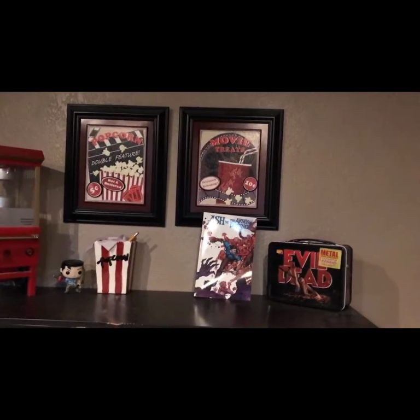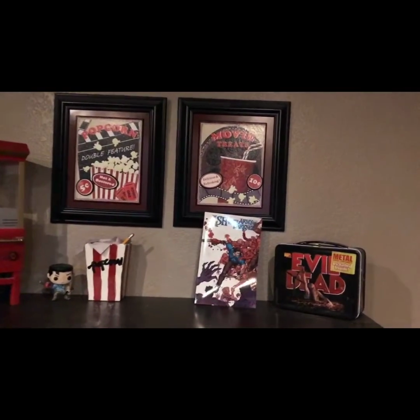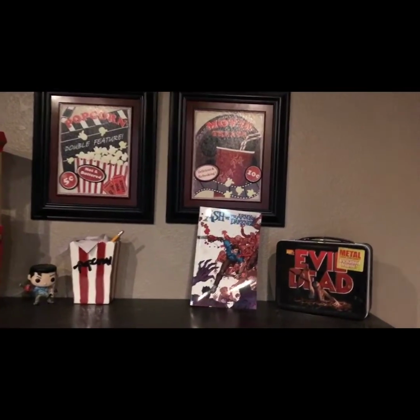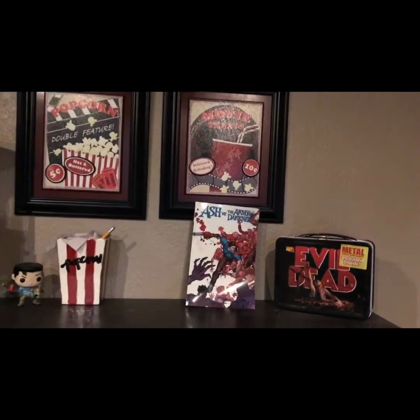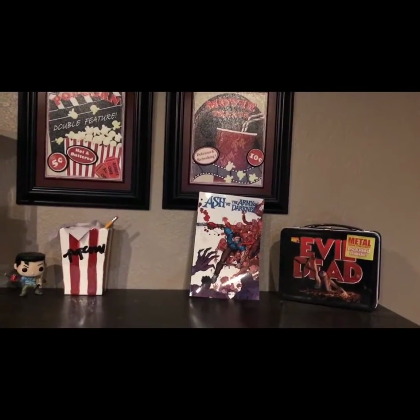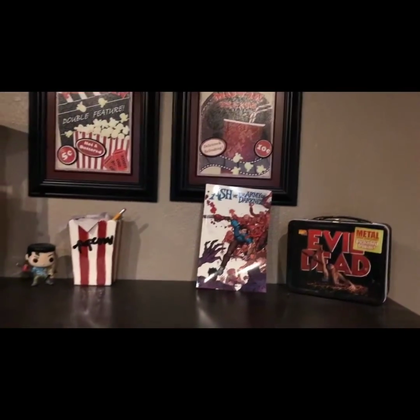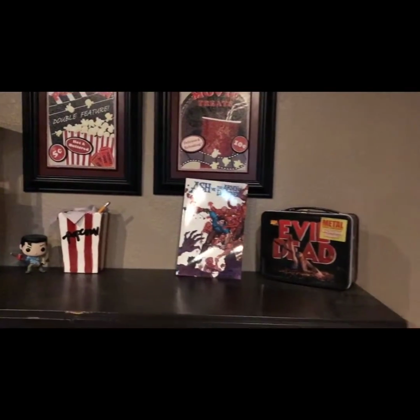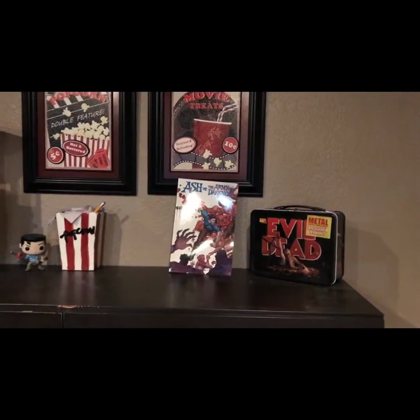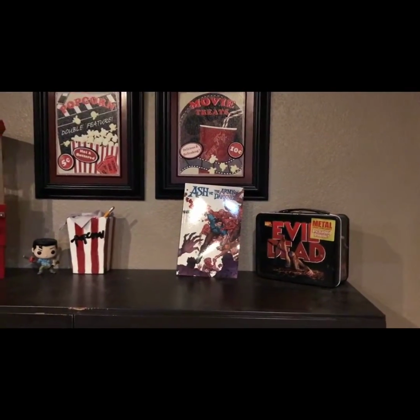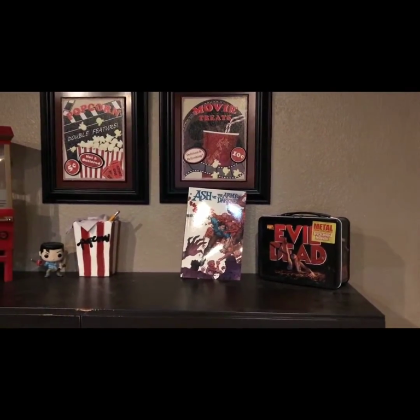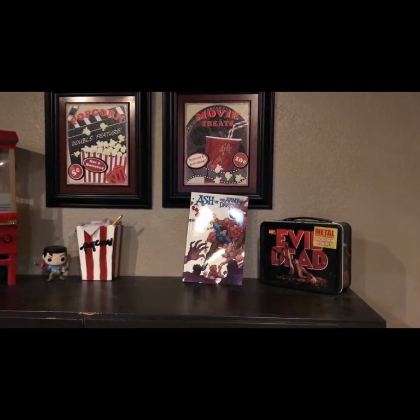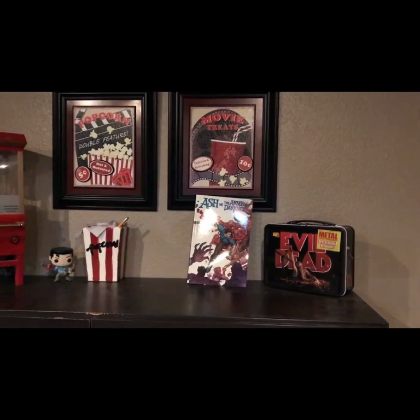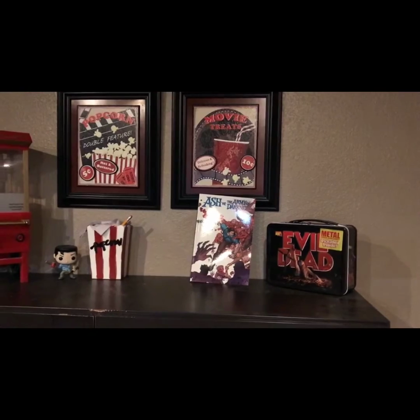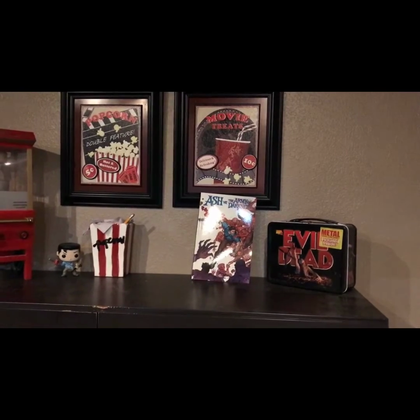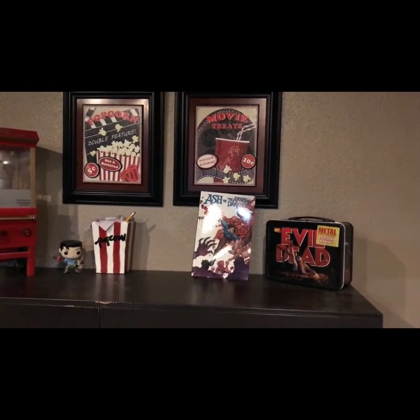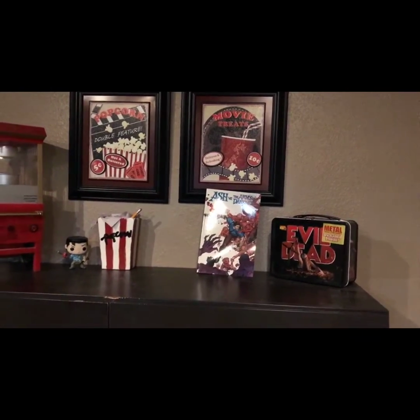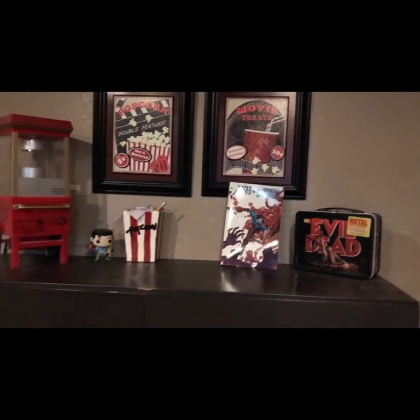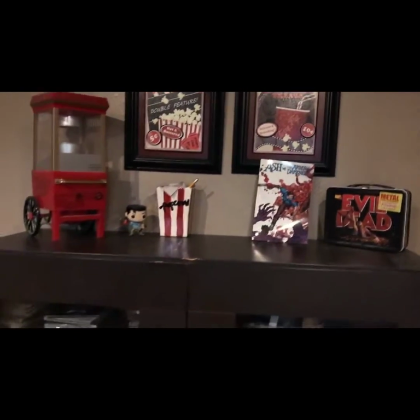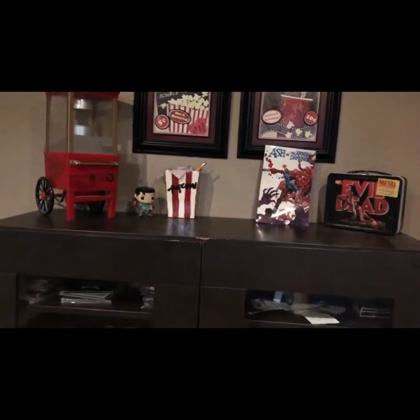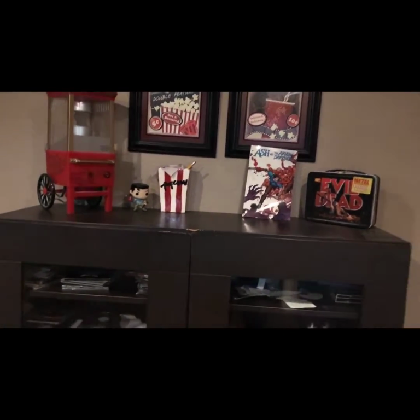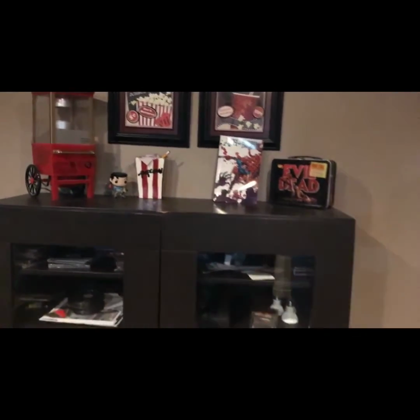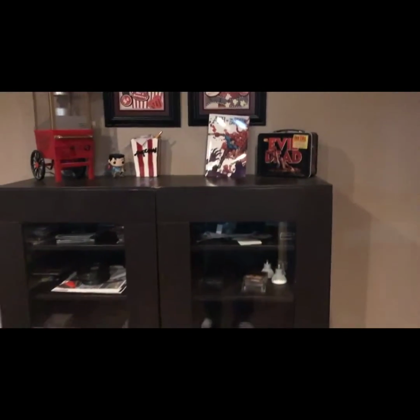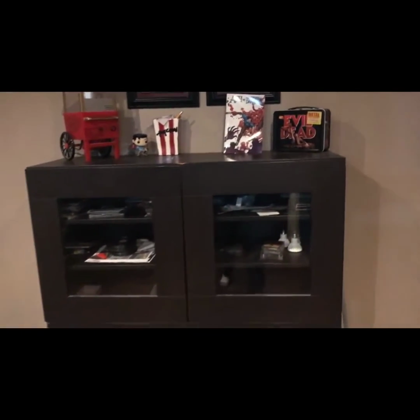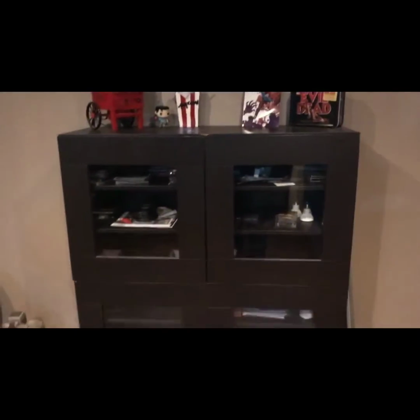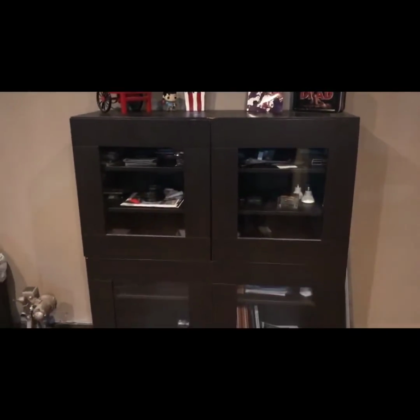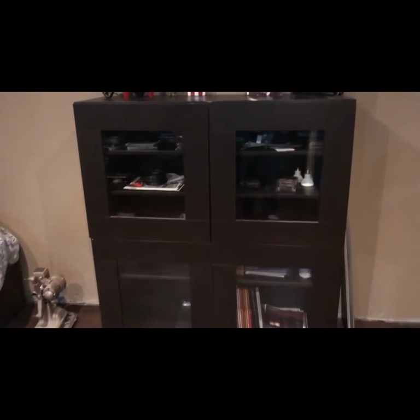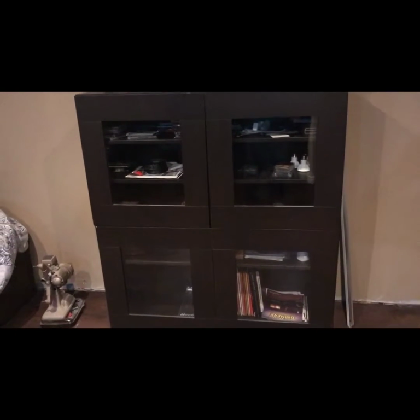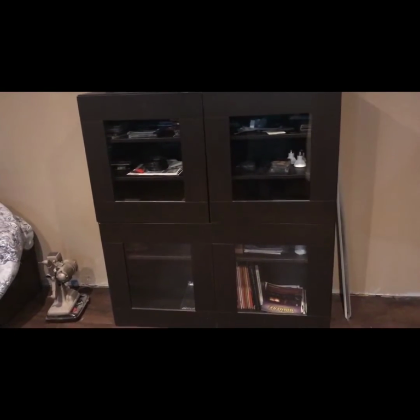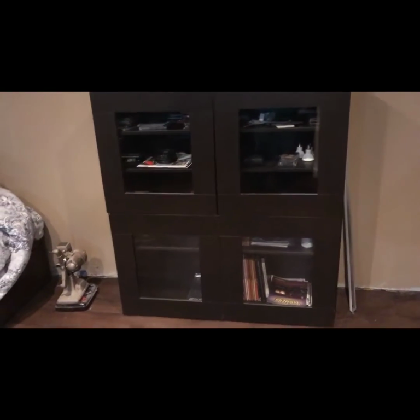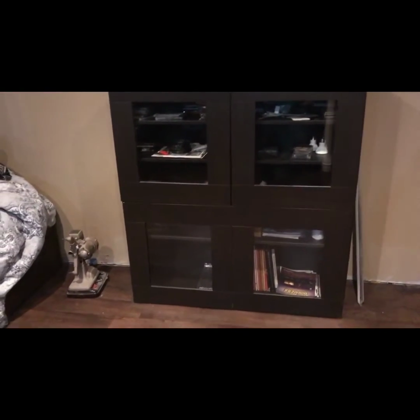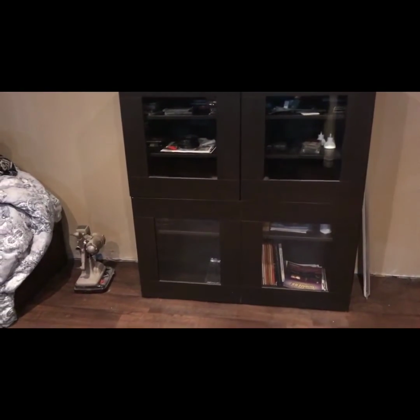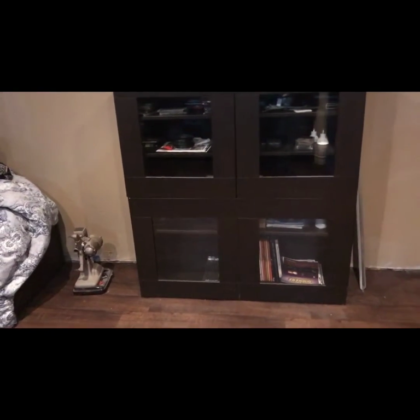I have an Evil Dead lunchbox — I'm a big Evil Dead fan and I like Bruce Campbell quite a bit. Here's another cabinet in the back where I keep my home theater magazines and stuff.